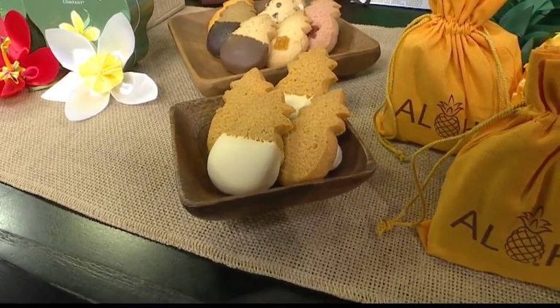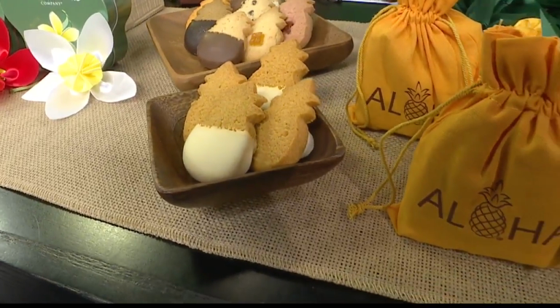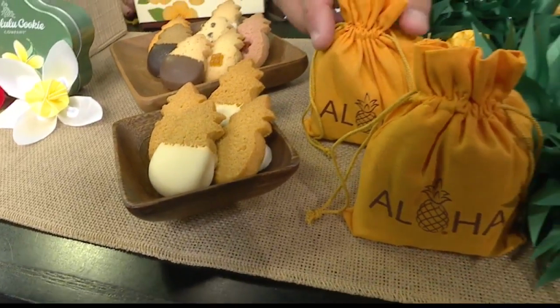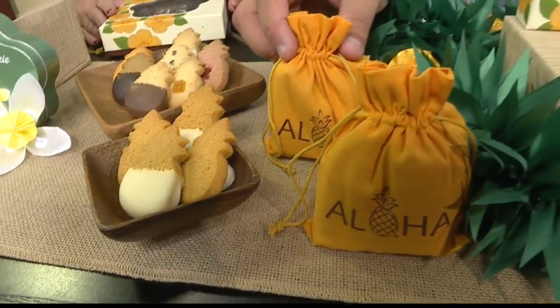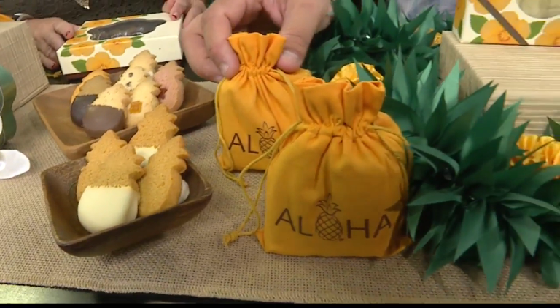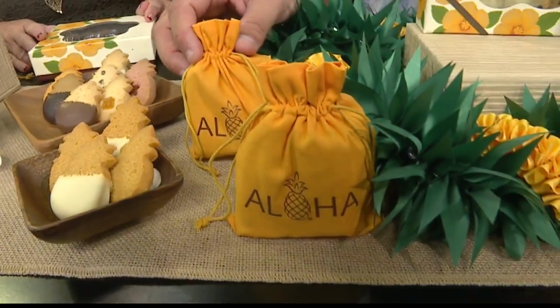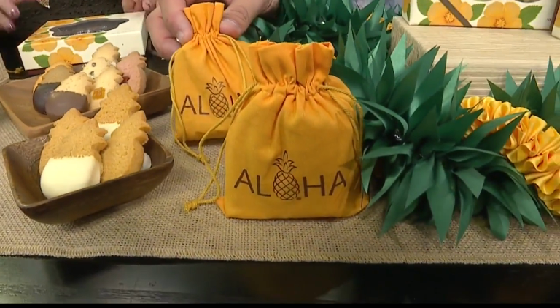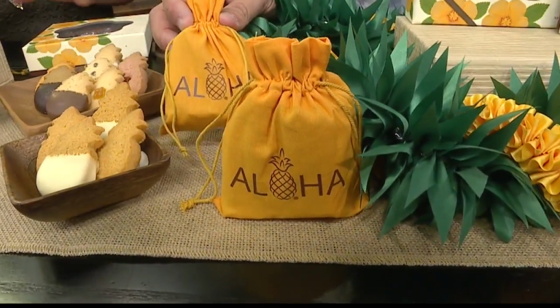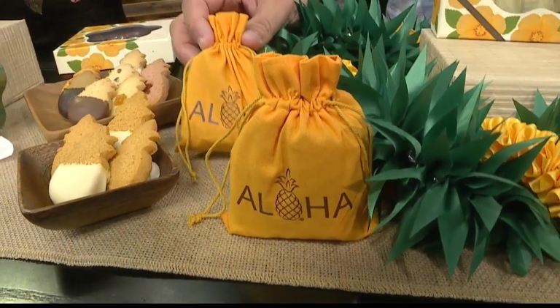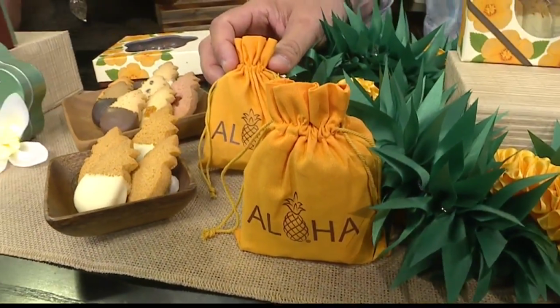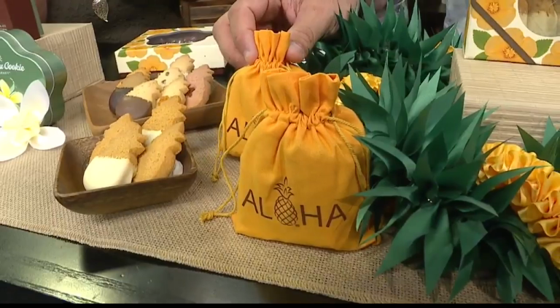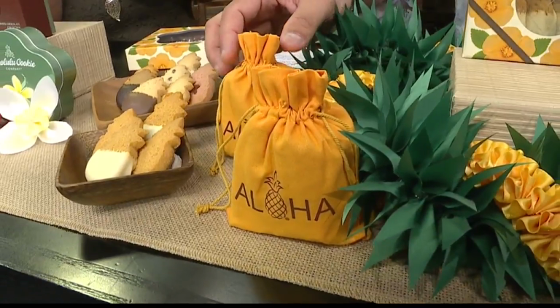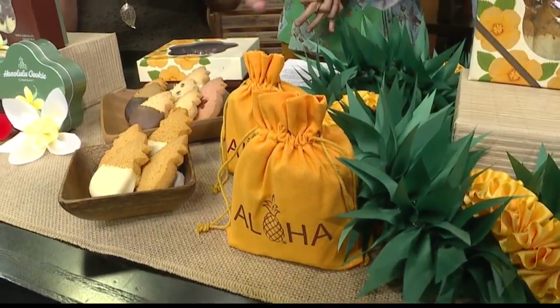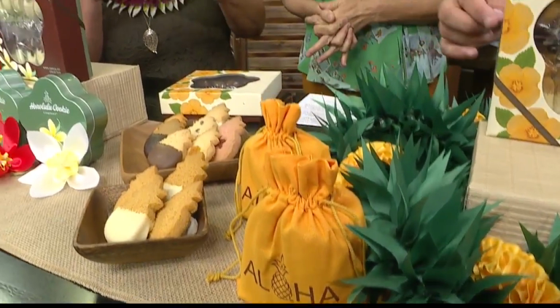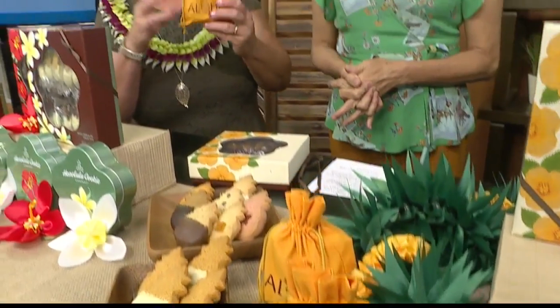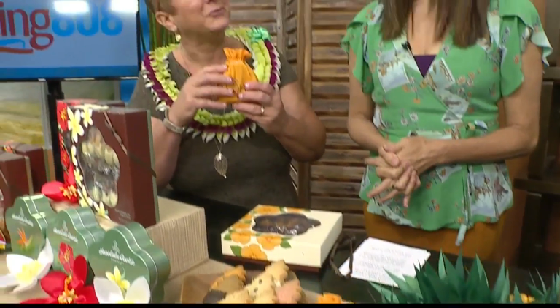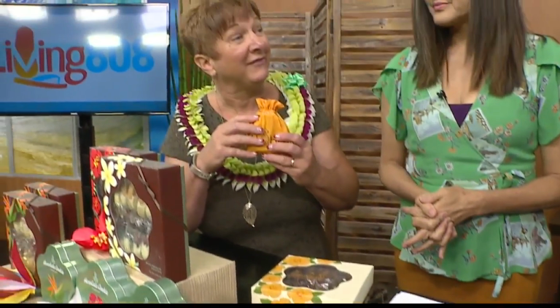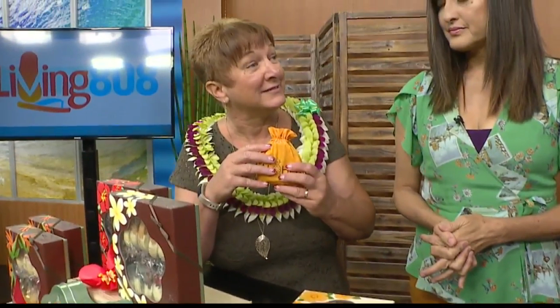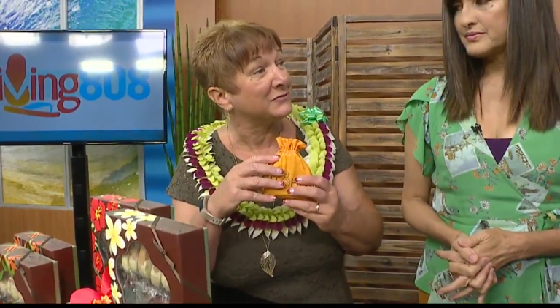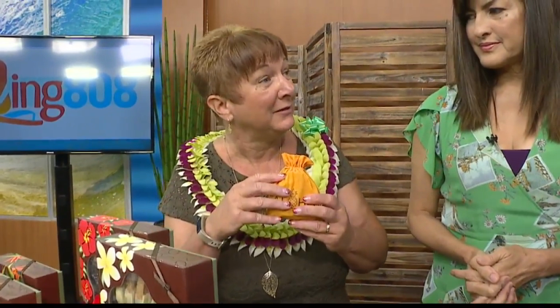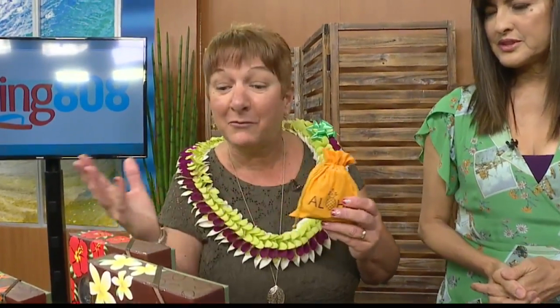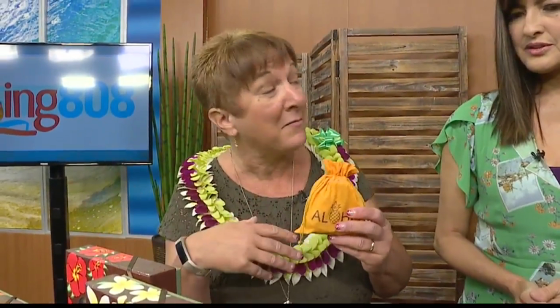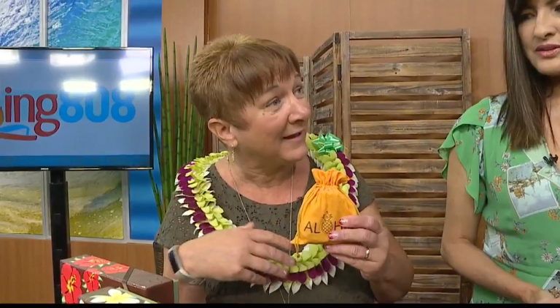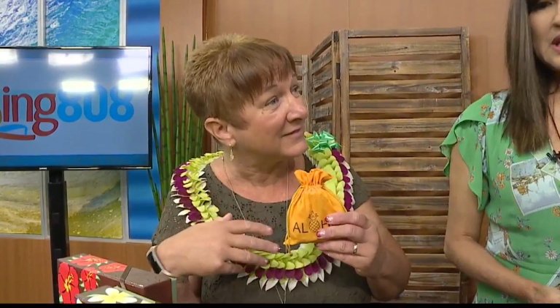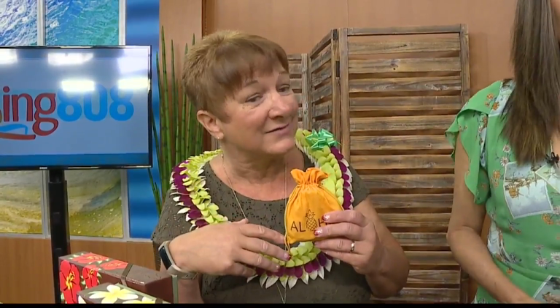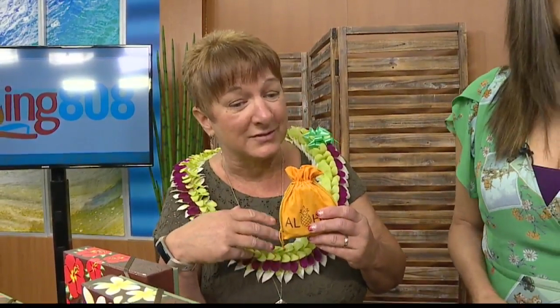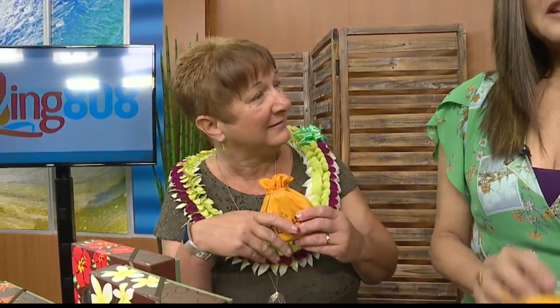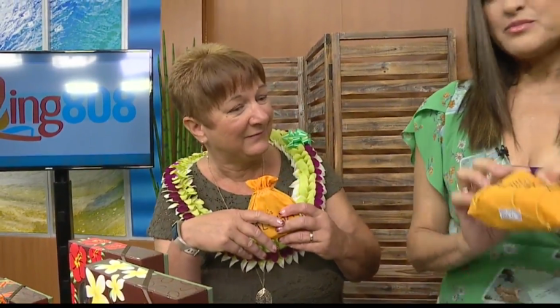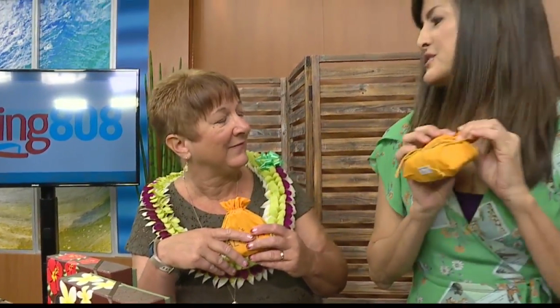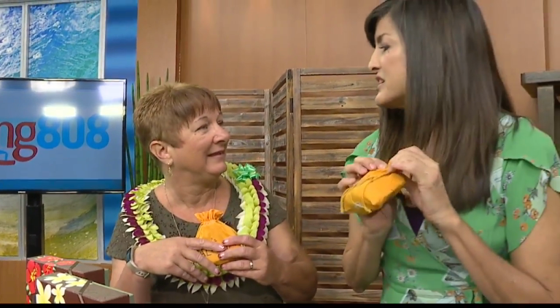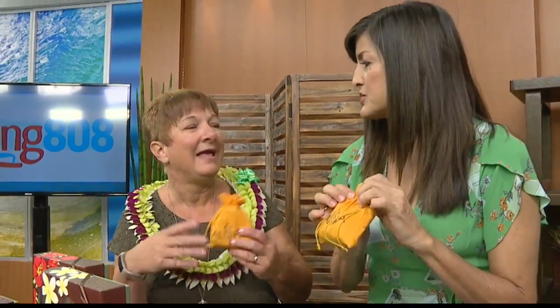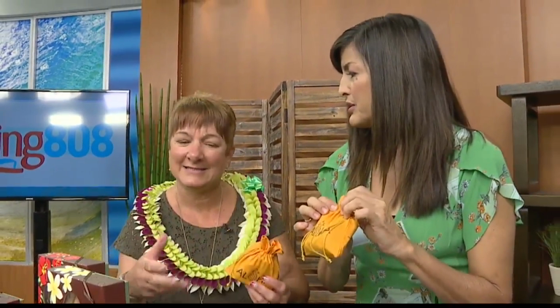Let's tell everybody about this bag, because this bag is special. This bag has five cookies inside and you can pick which five flavors inside the store — so come on down and visit us in the stores. And I love this because it's reusable.